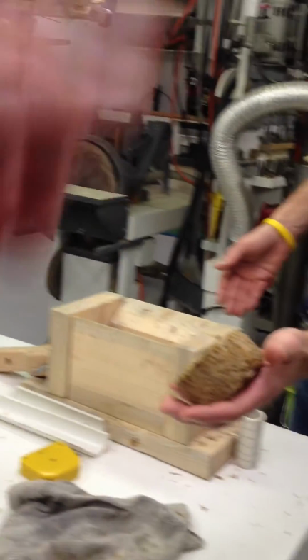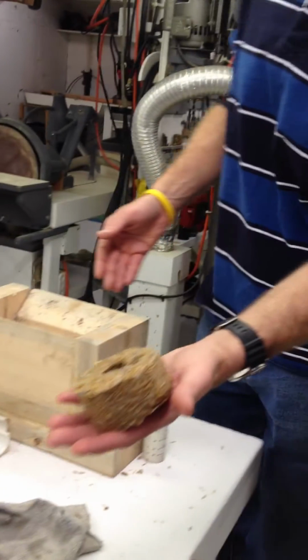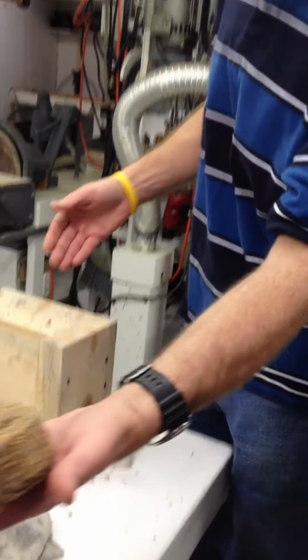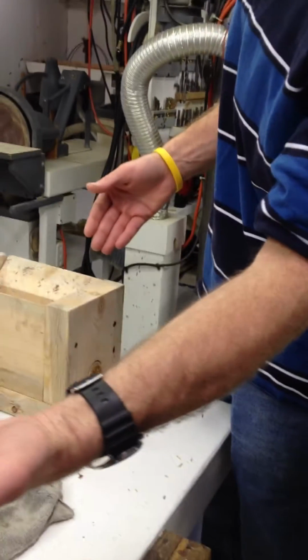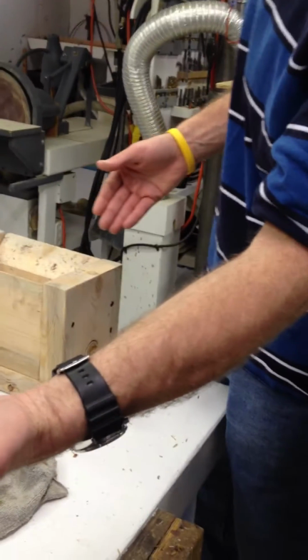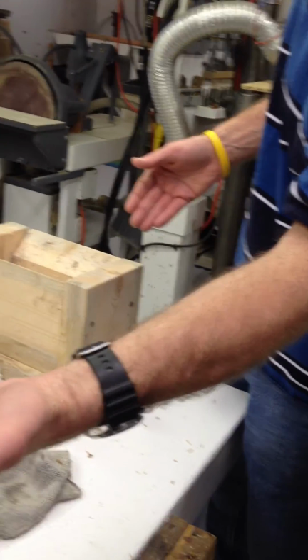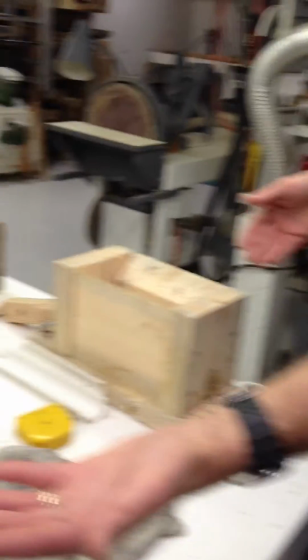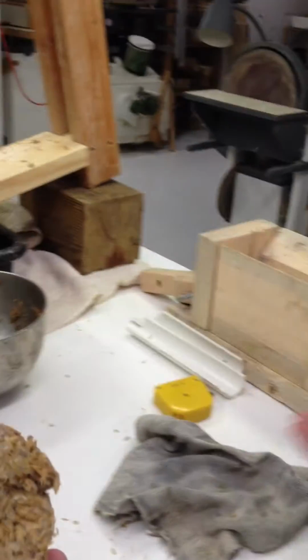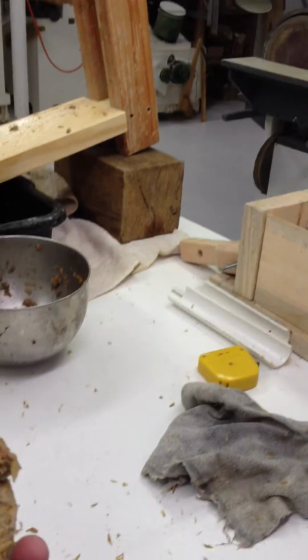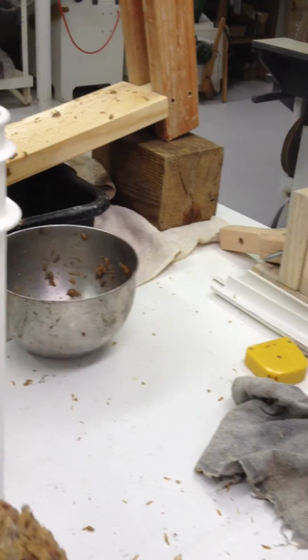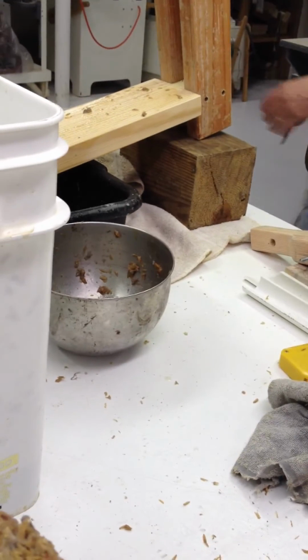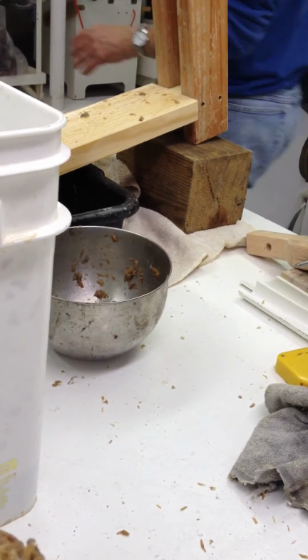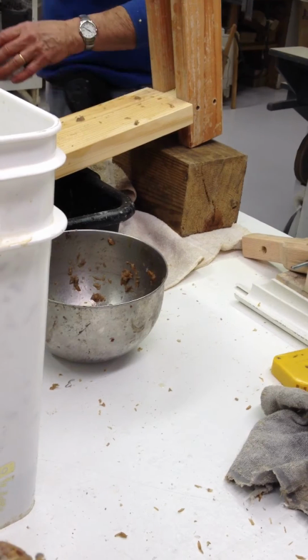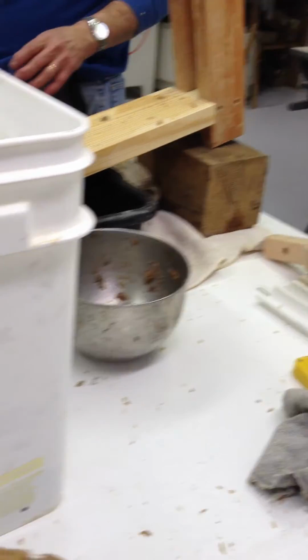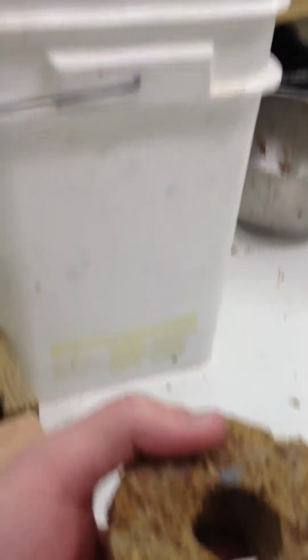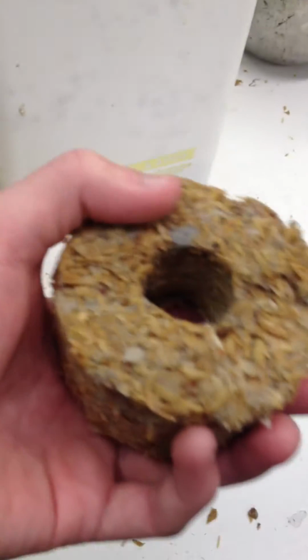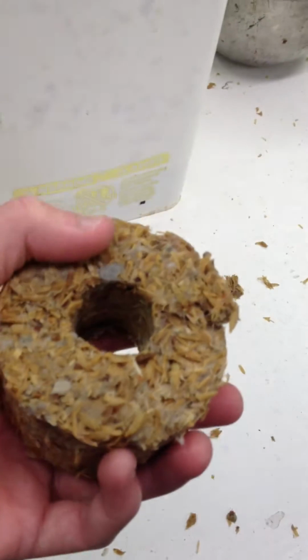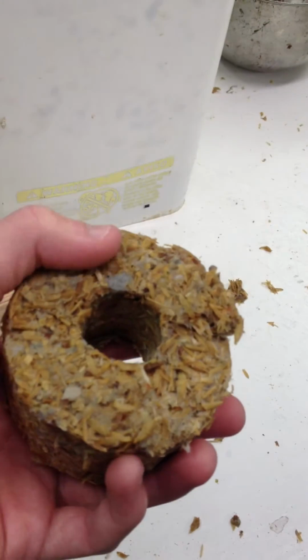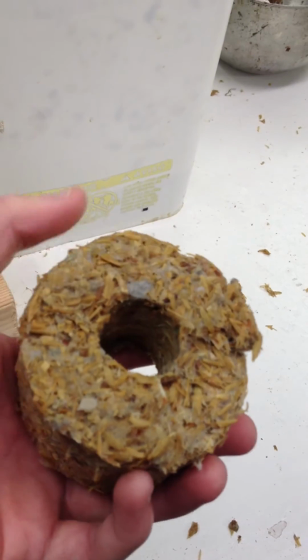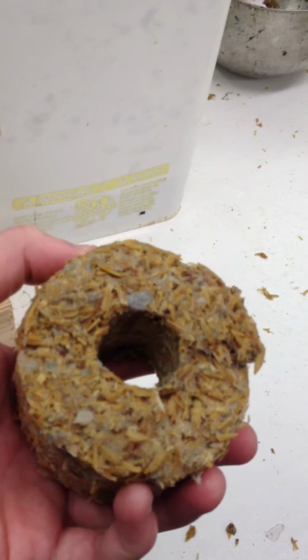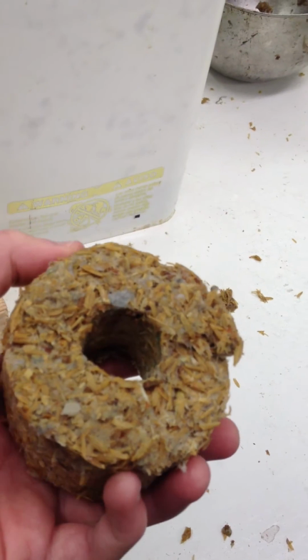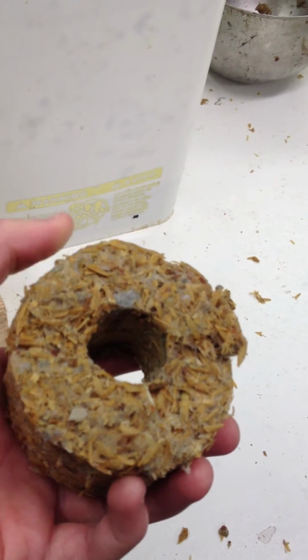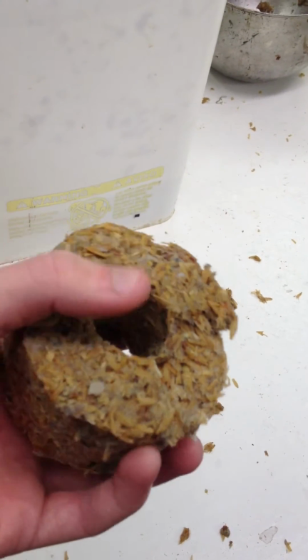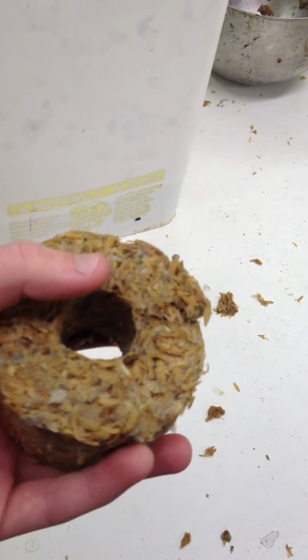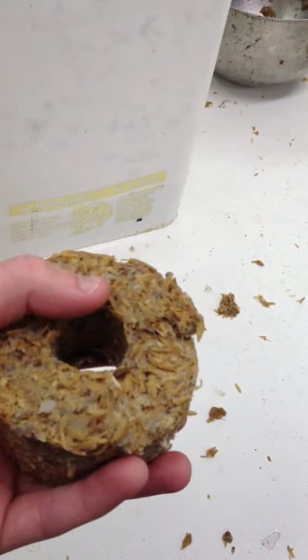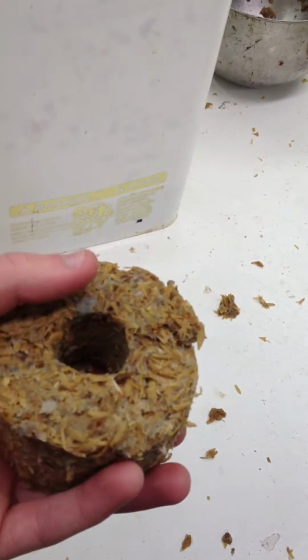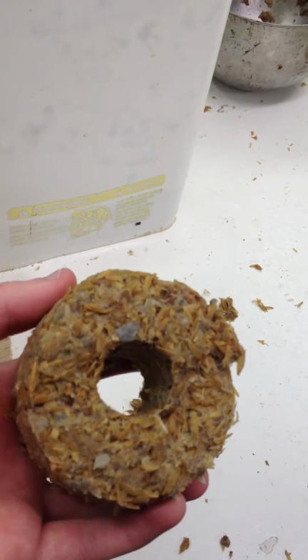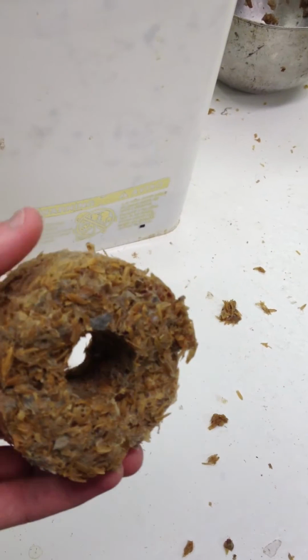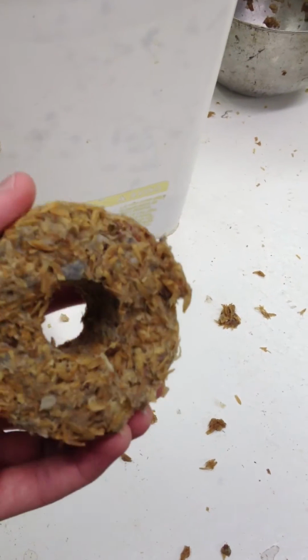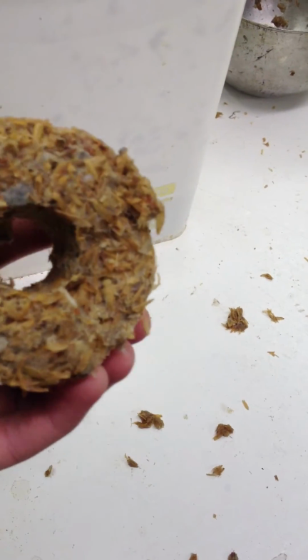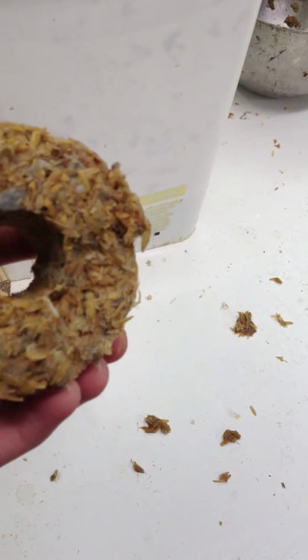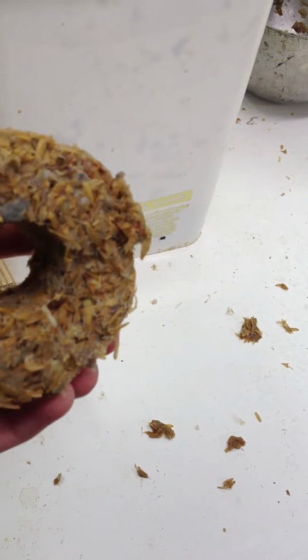That's pretty thick briquette there too. I'm going to soften that and remake it, removing it the right way. Let's go!